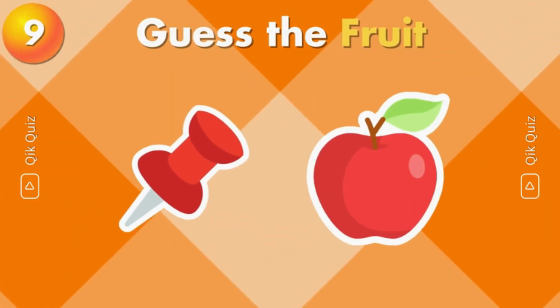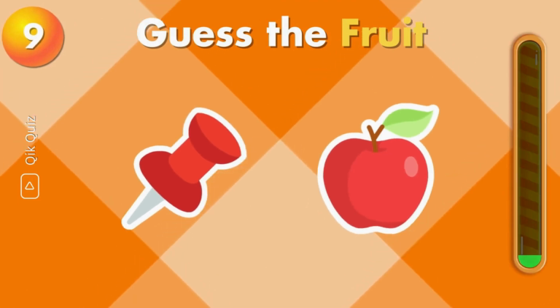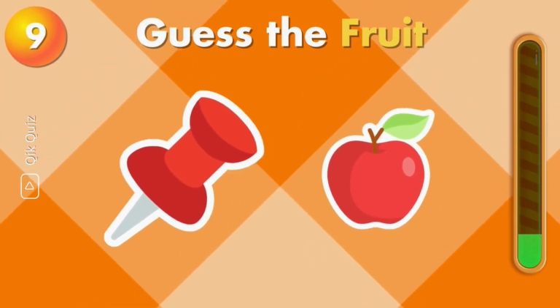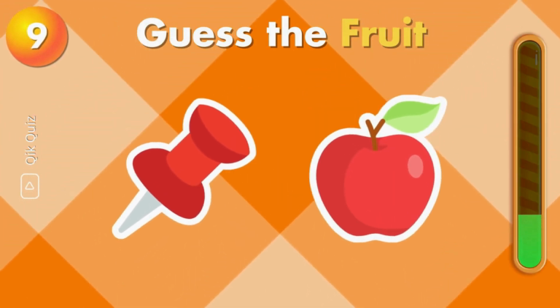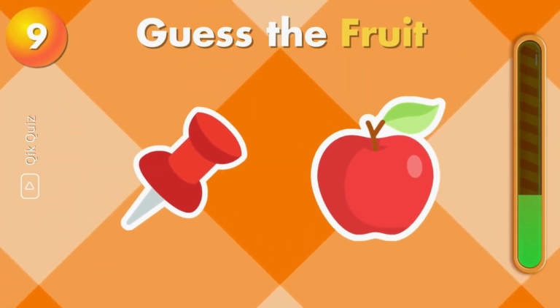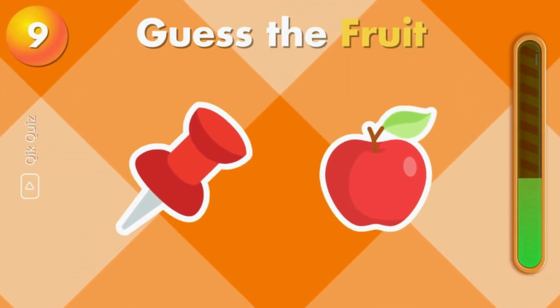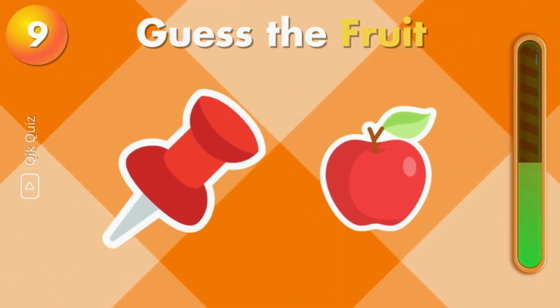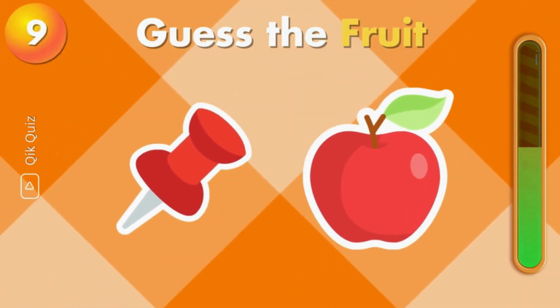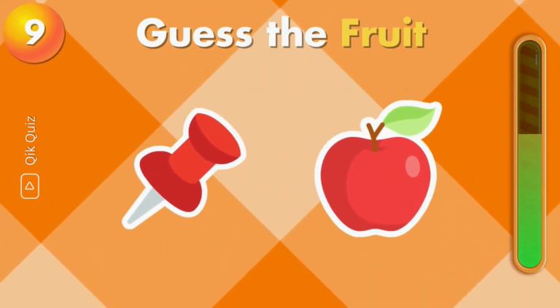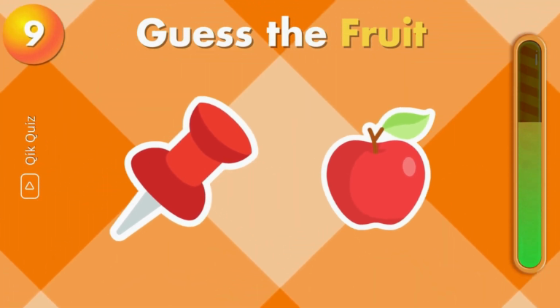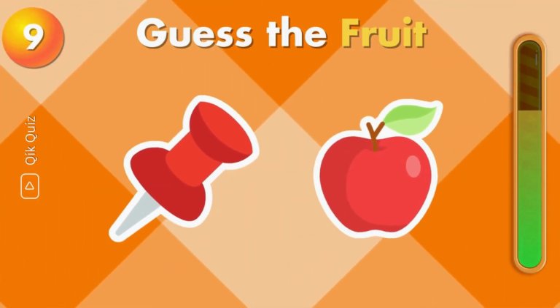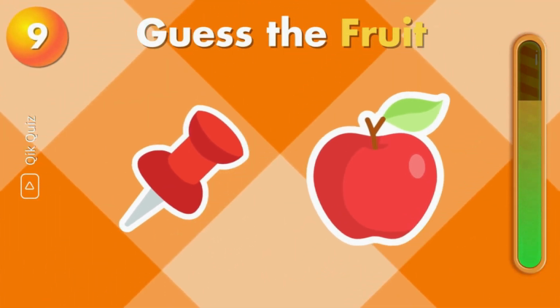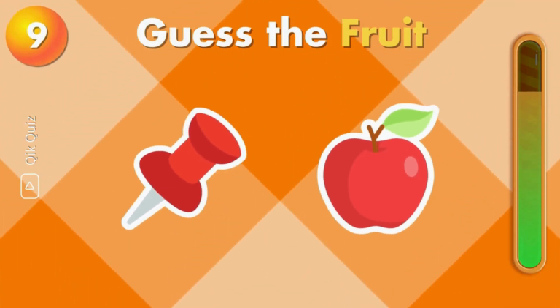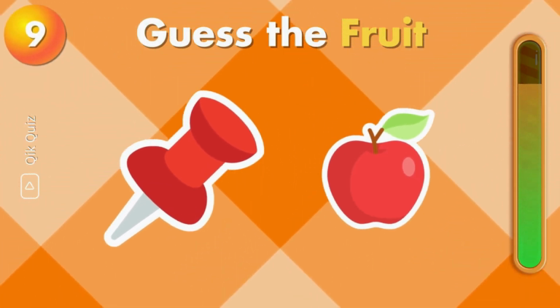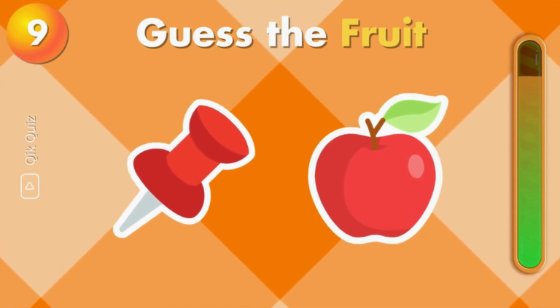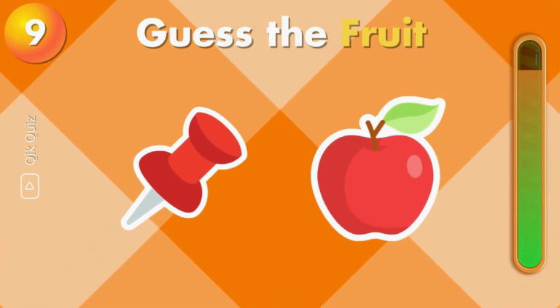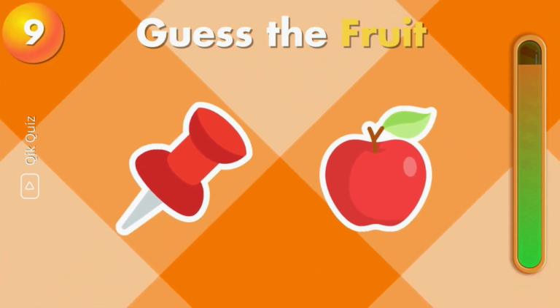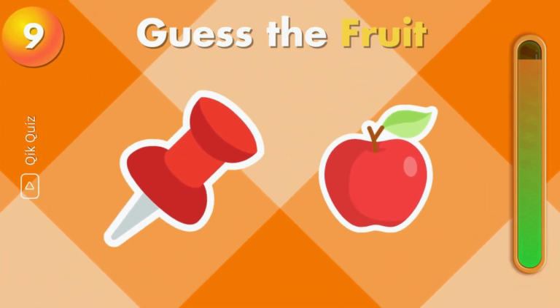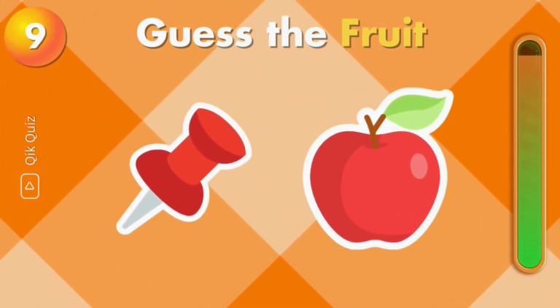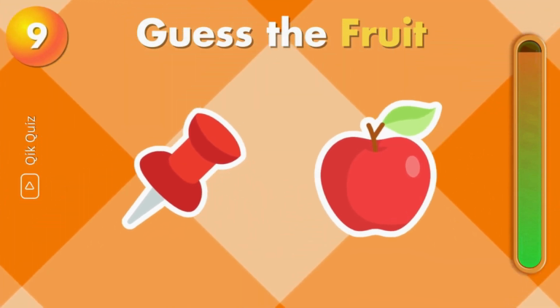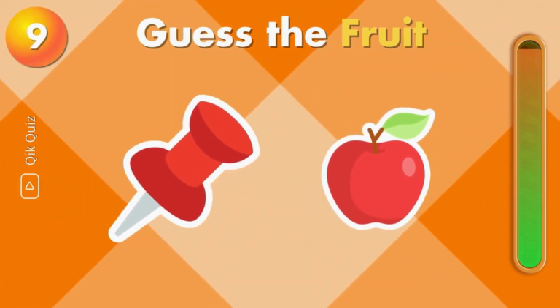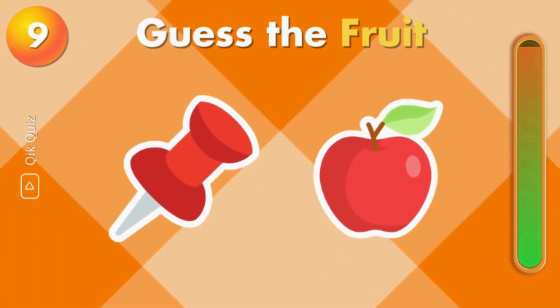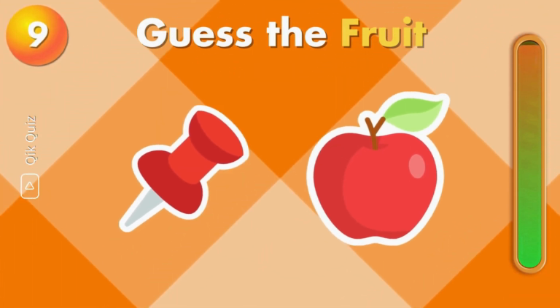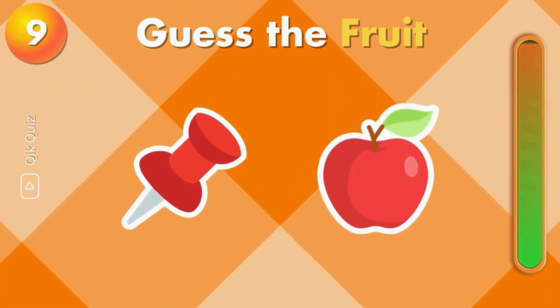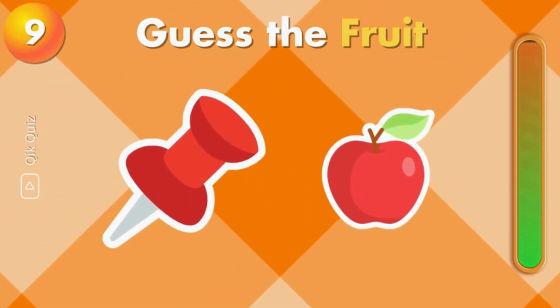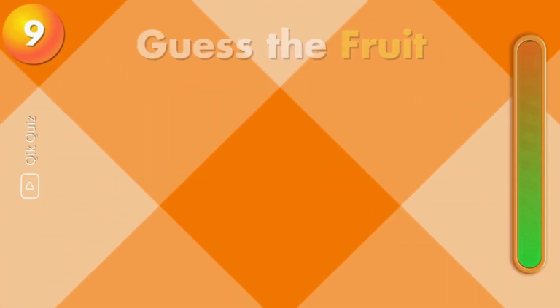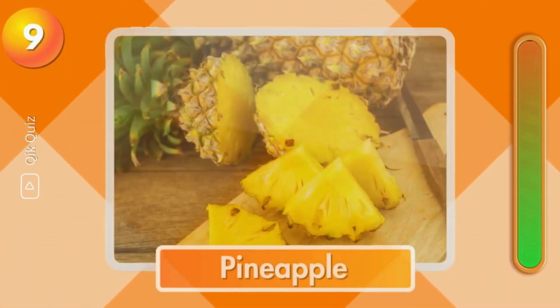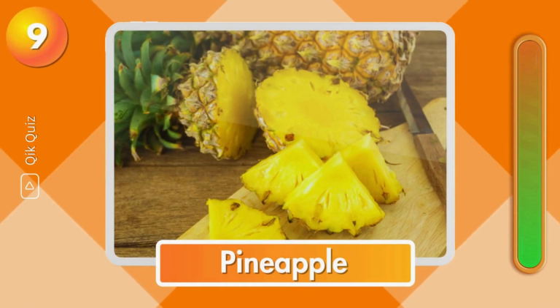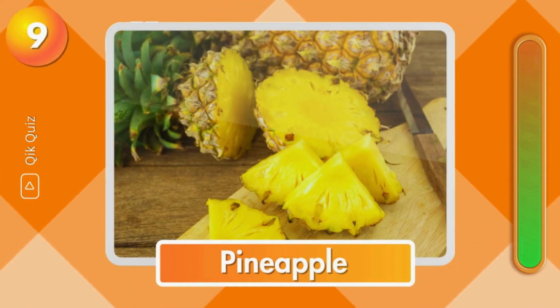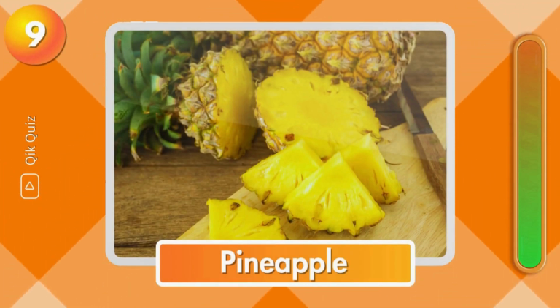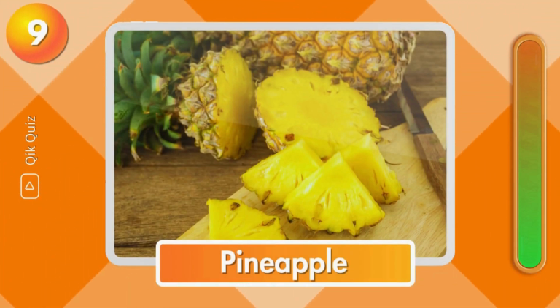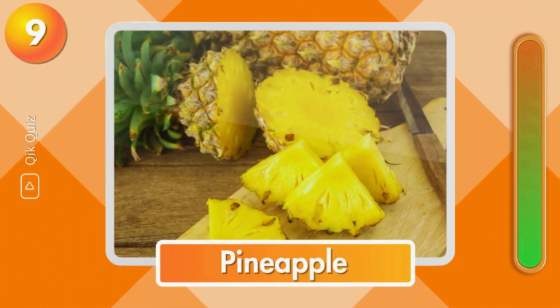Can you guess this fruit? You are correct. It's pineapple.